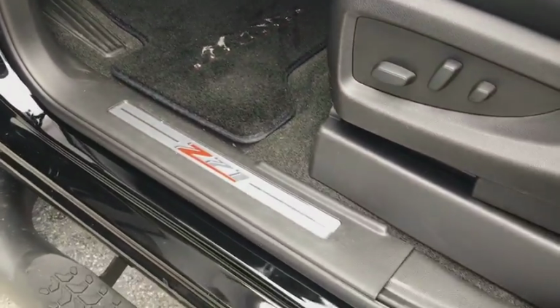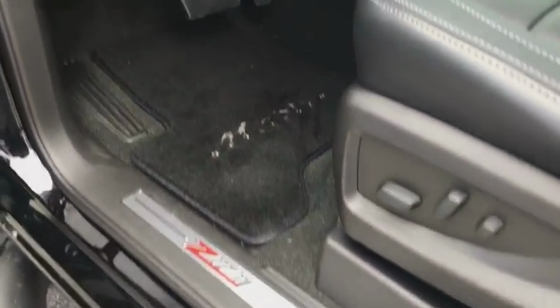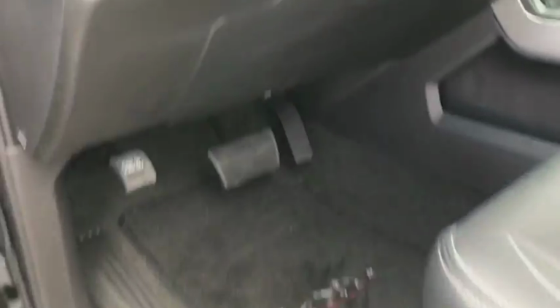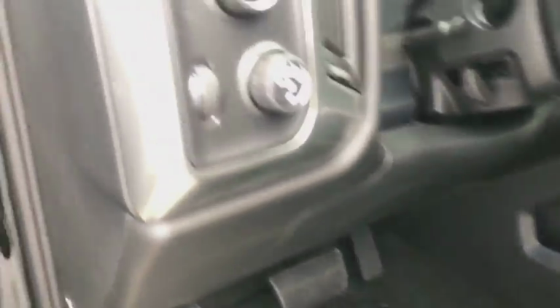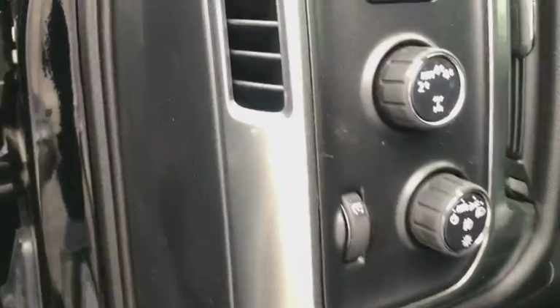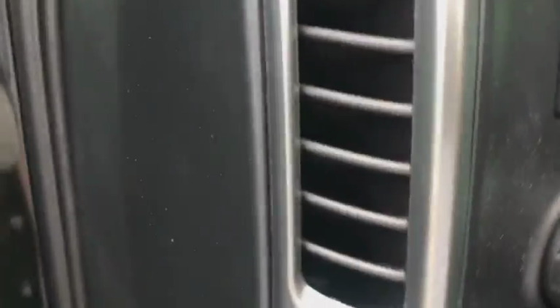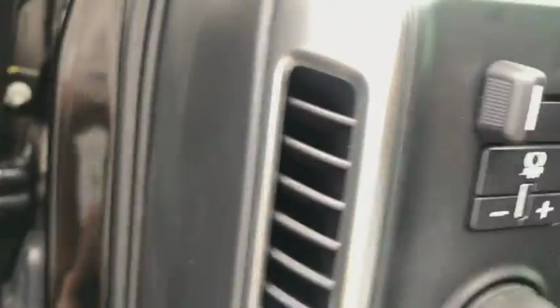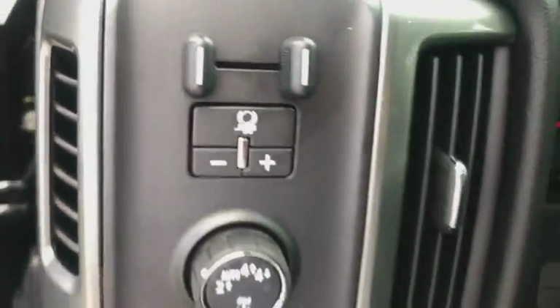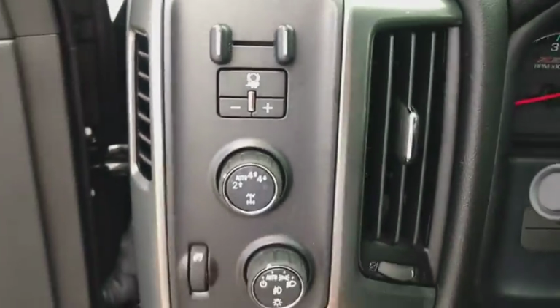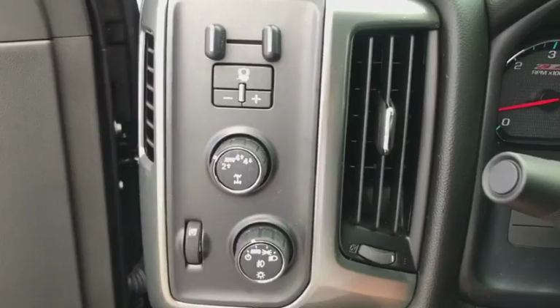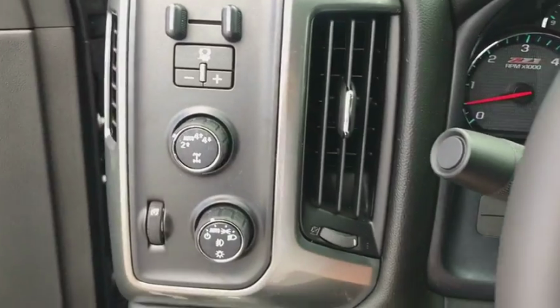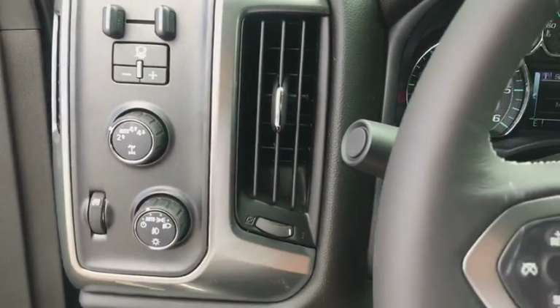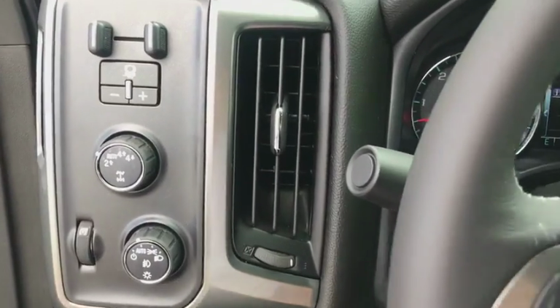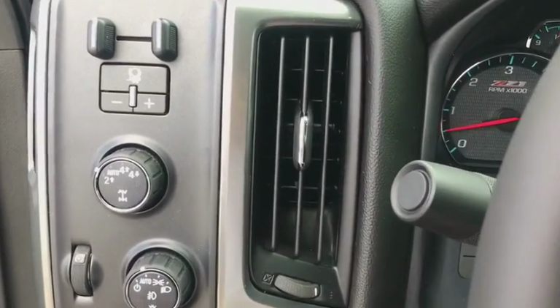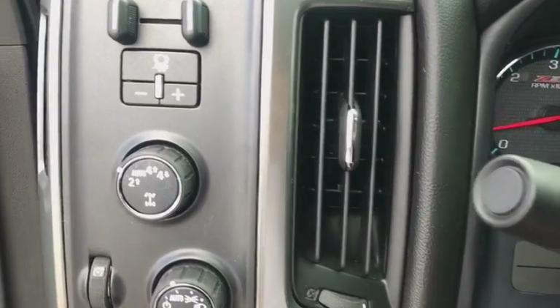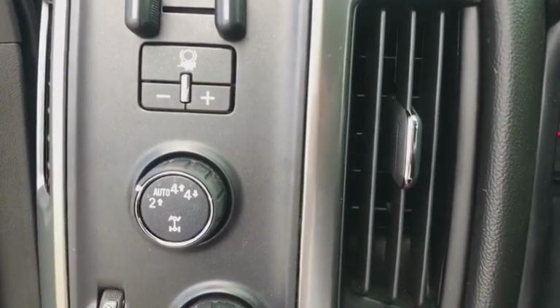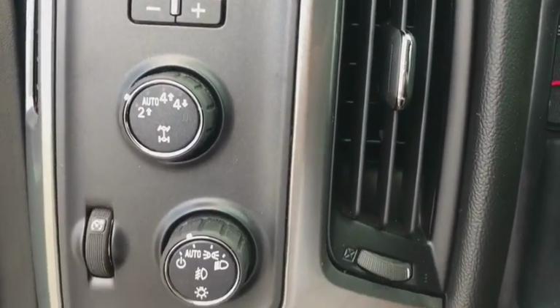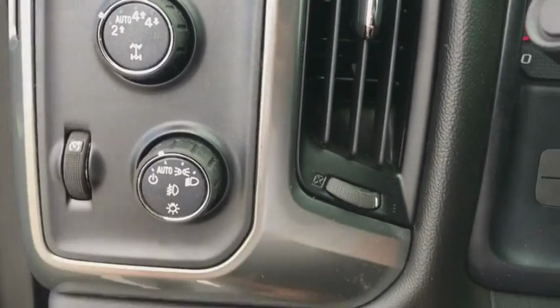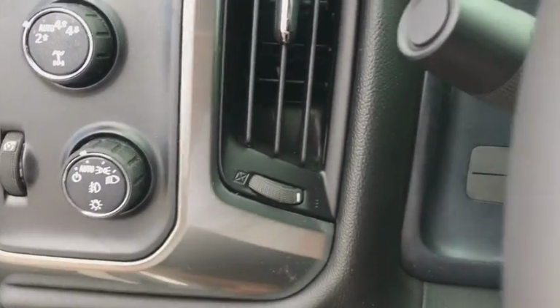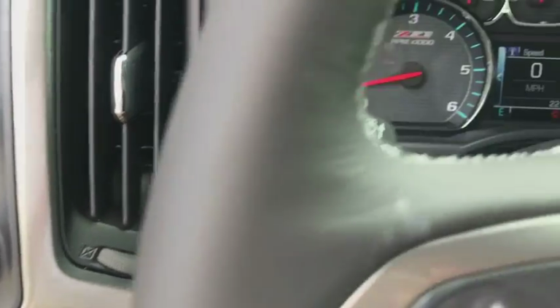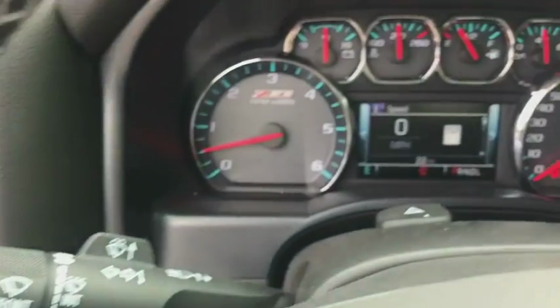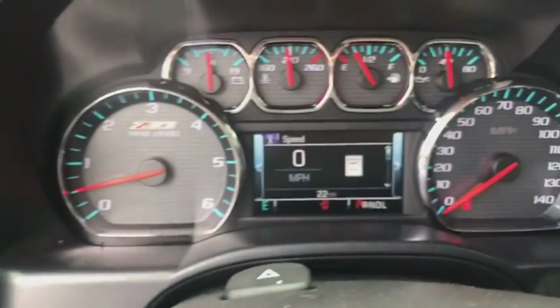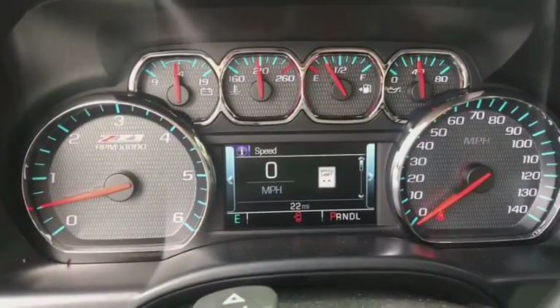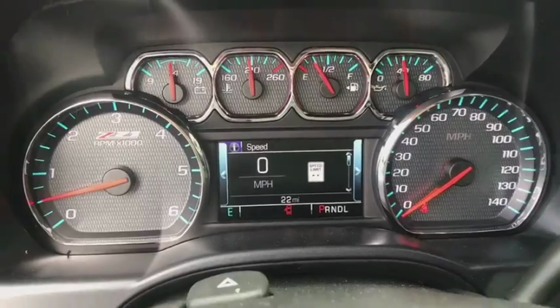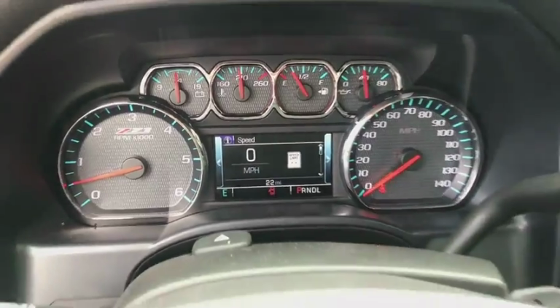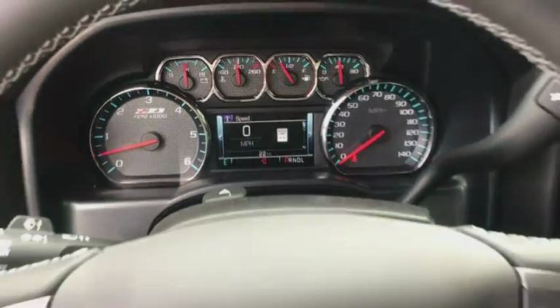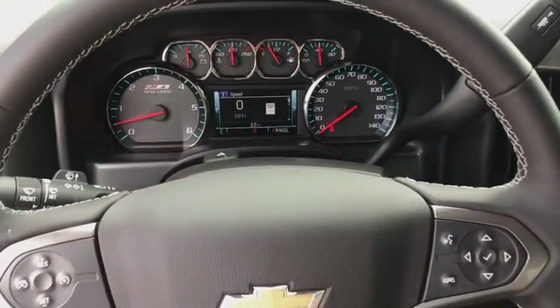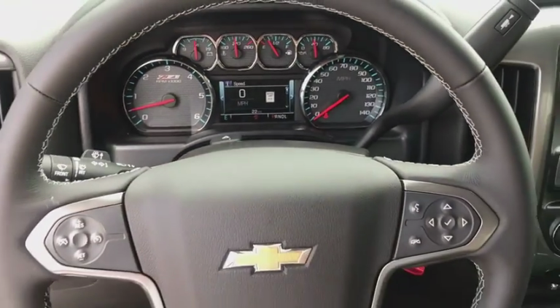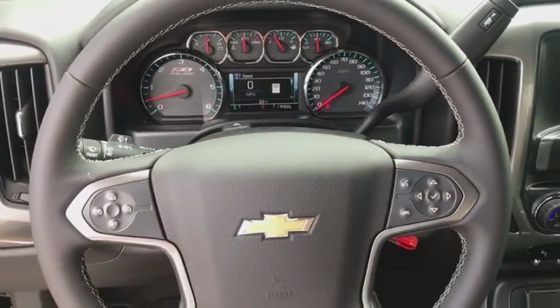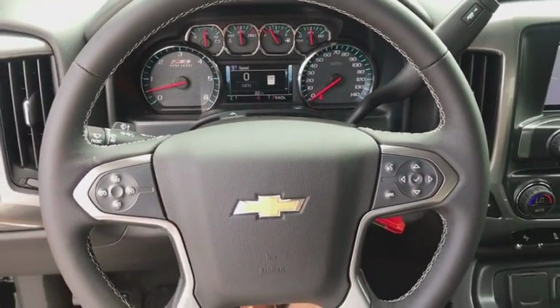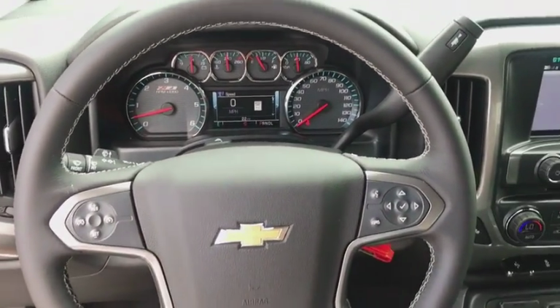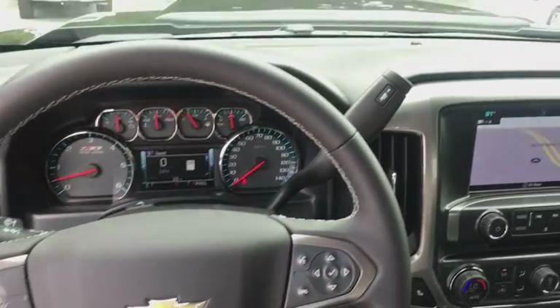Heated front driver and passenger seat, CD player, electronic stability control, power windows, trip computer, compass, HD radio, remote keyless entry, dual zone climate control.